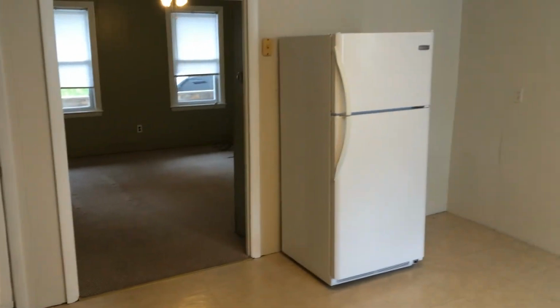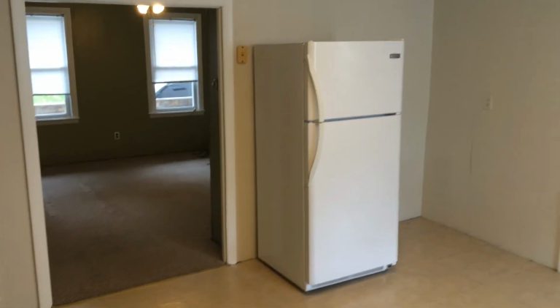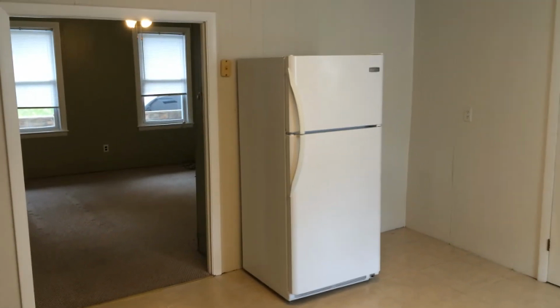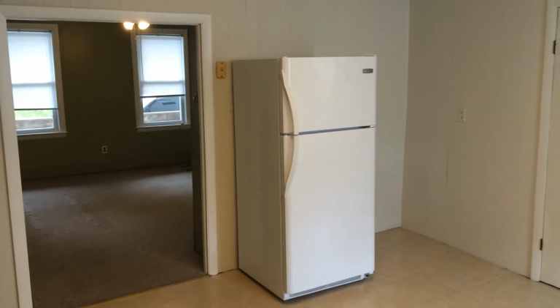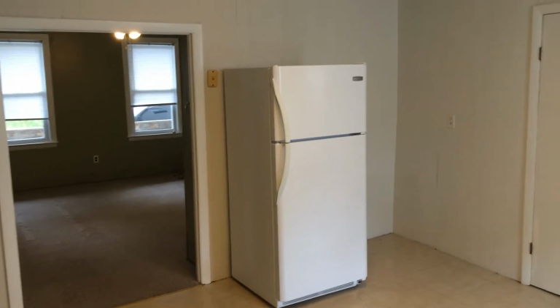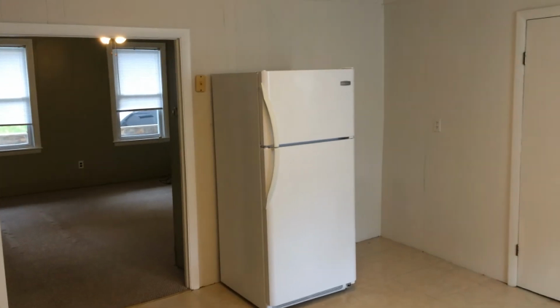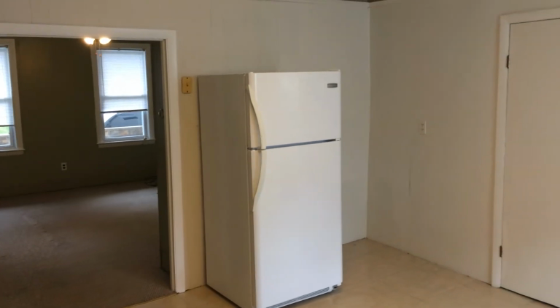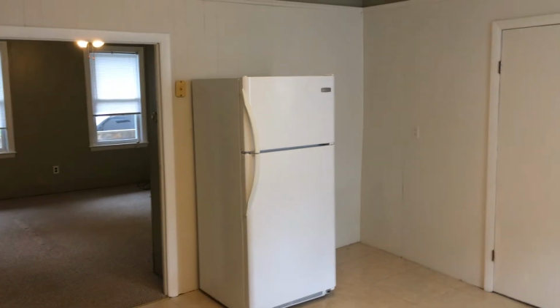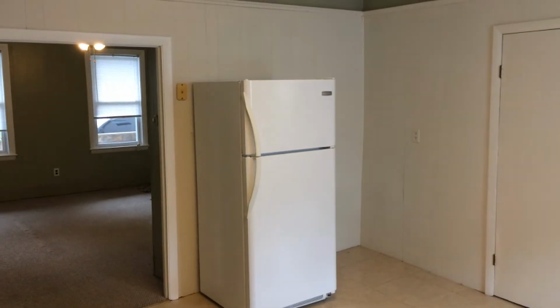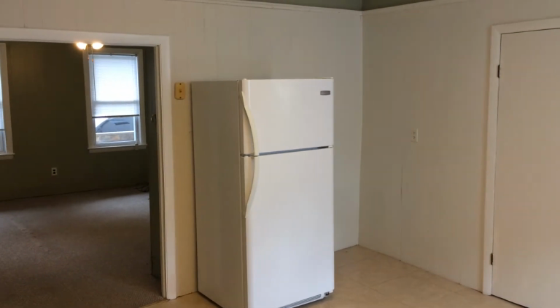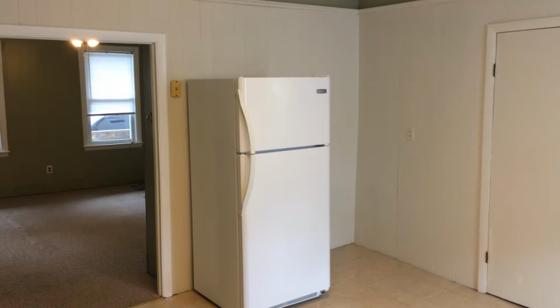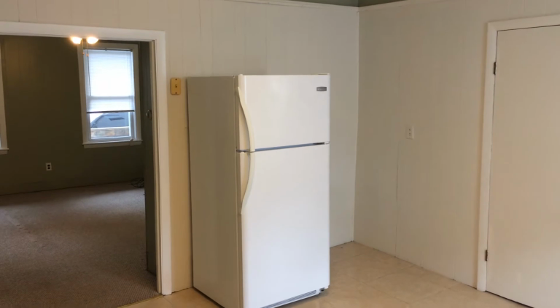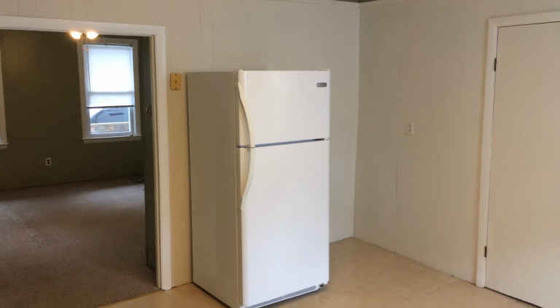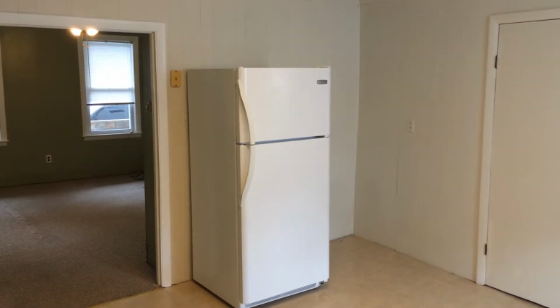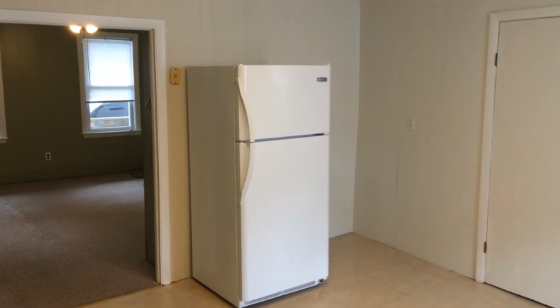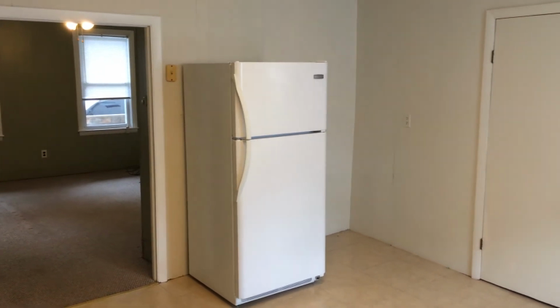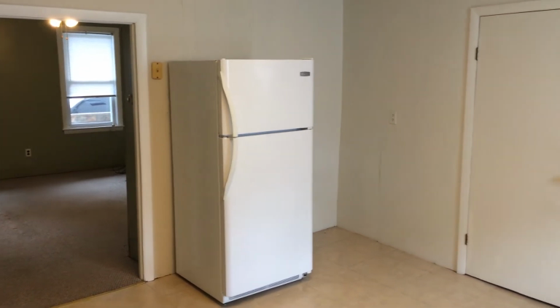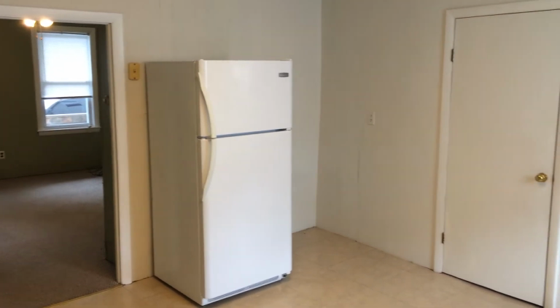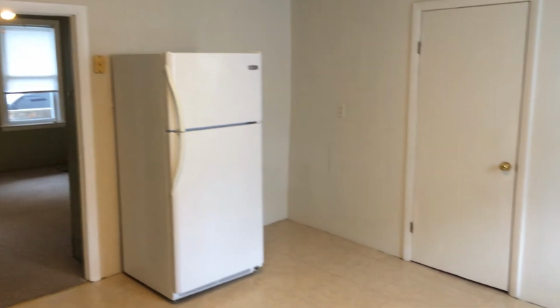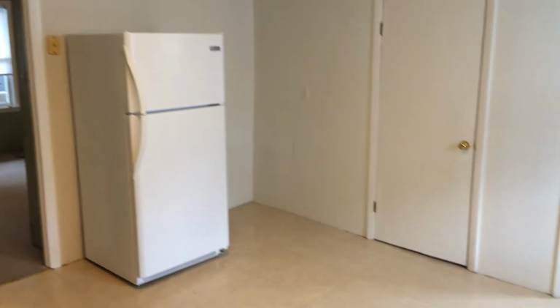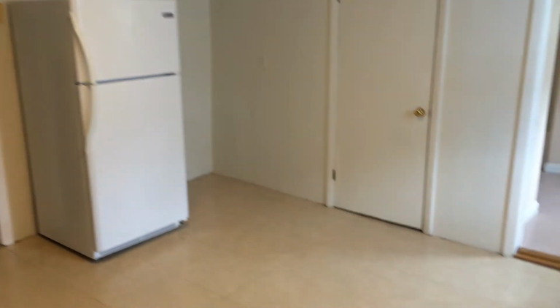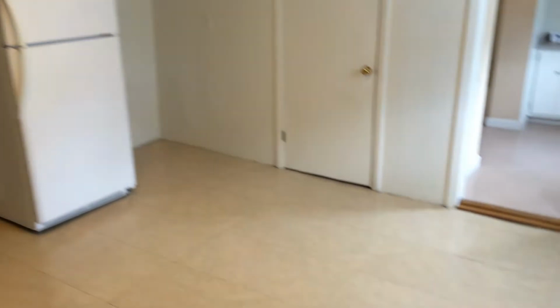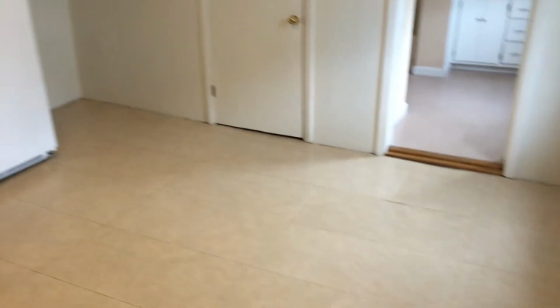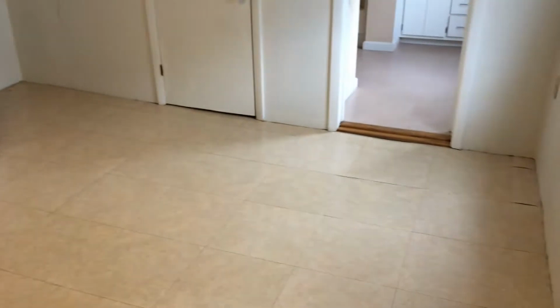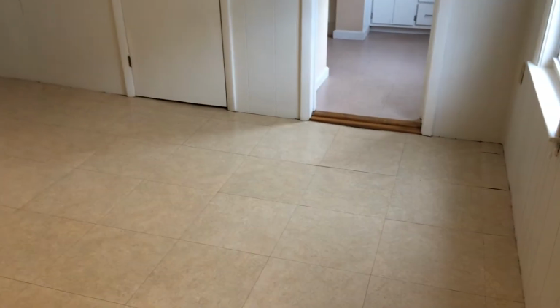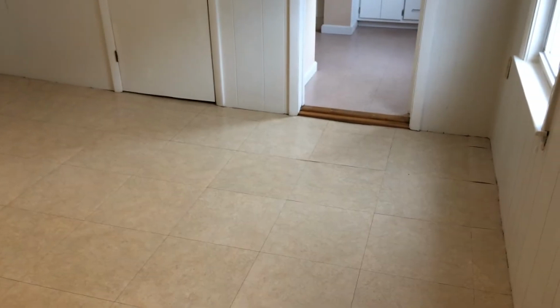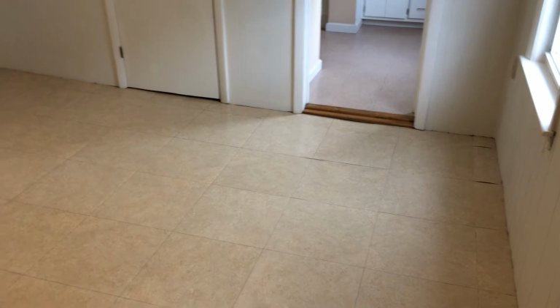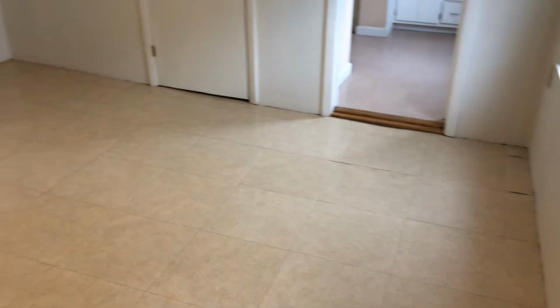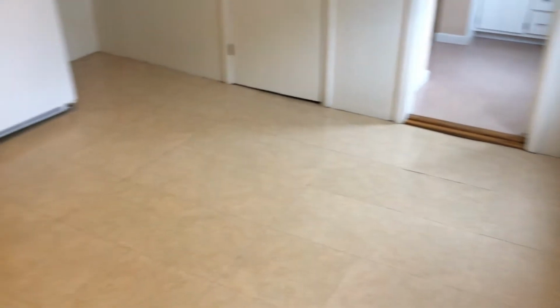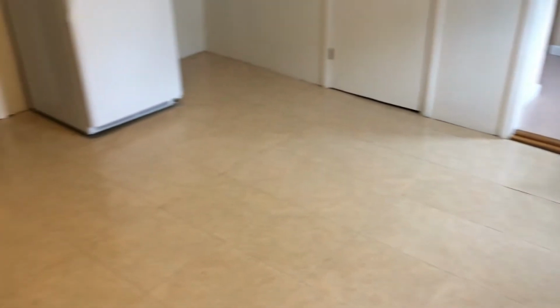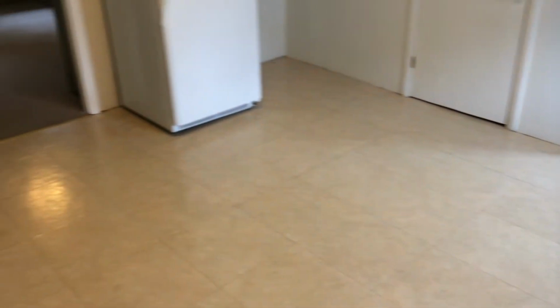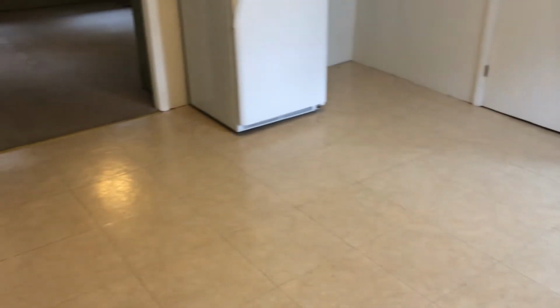Turning to the right here, you can see your refrigerator on the far wall. This is updated. And also the floor in here is linoleum tile, which makes cleaning up a breeze.